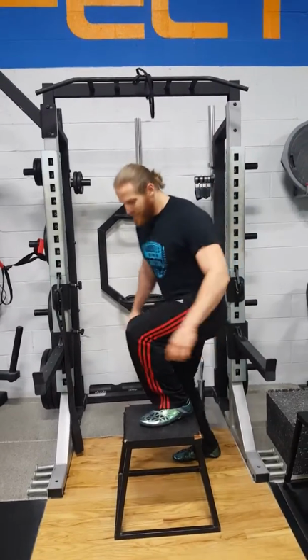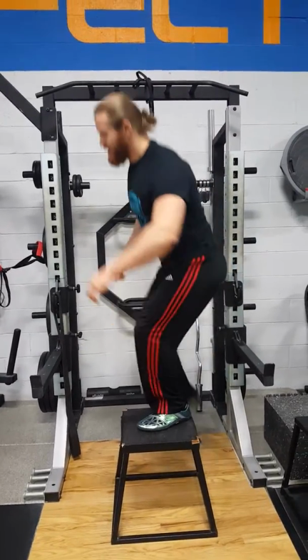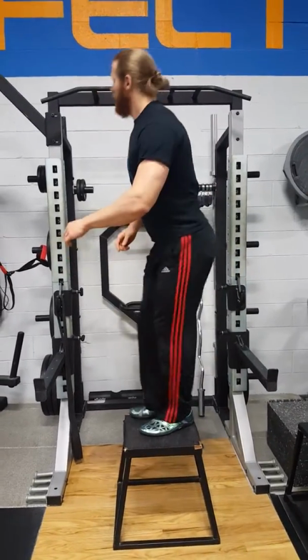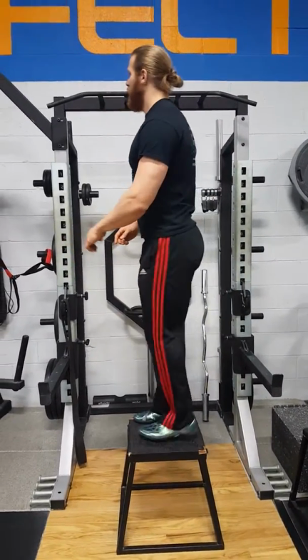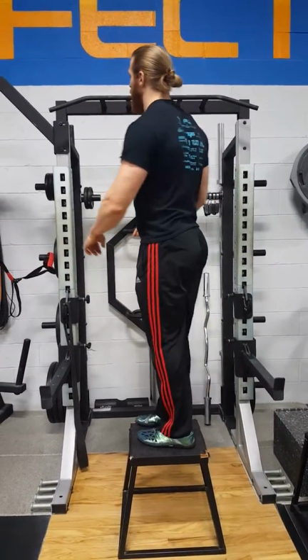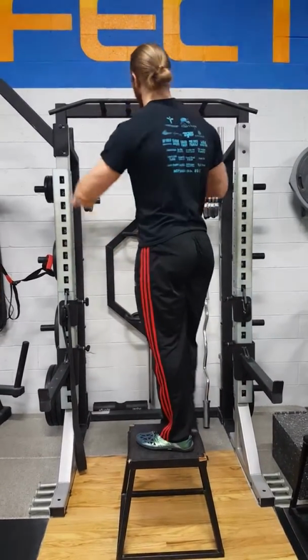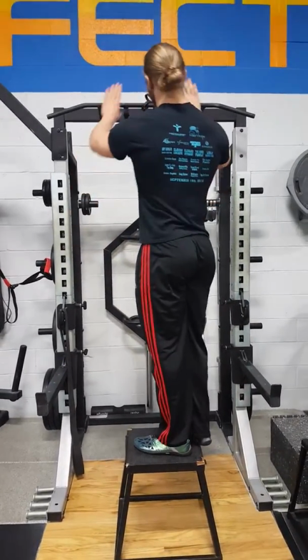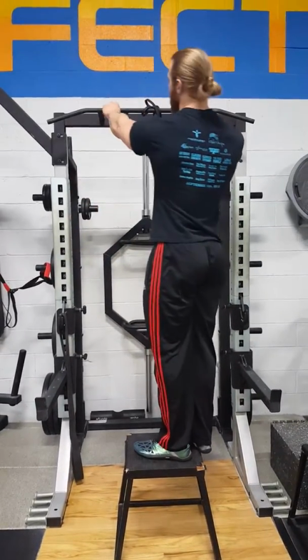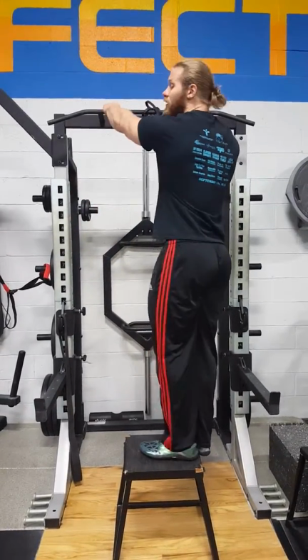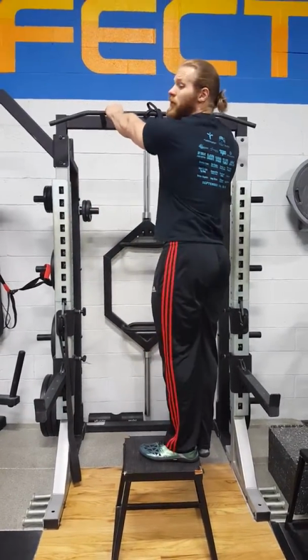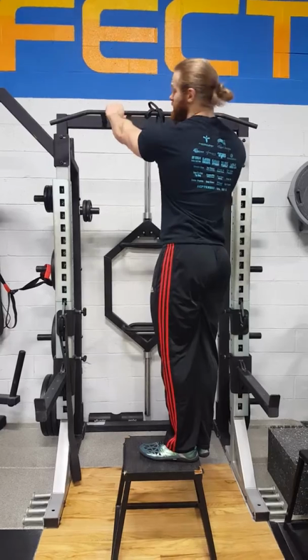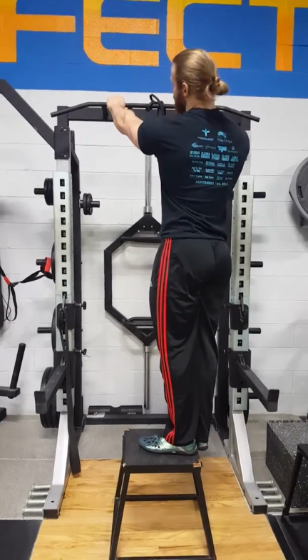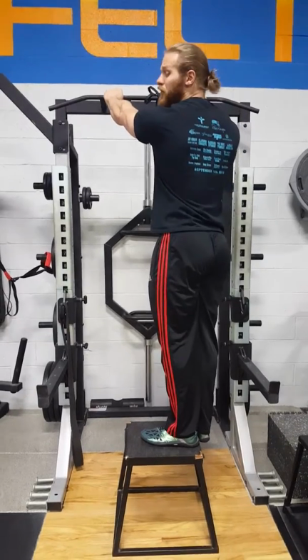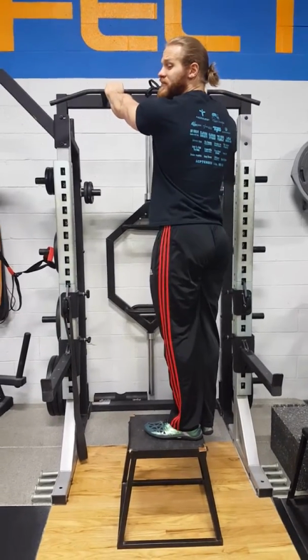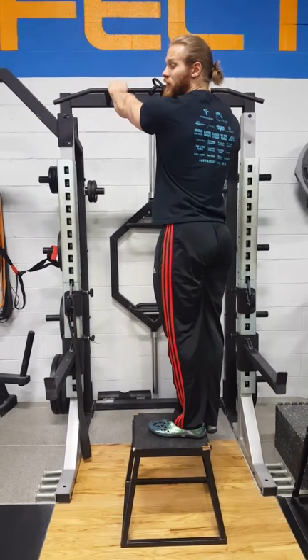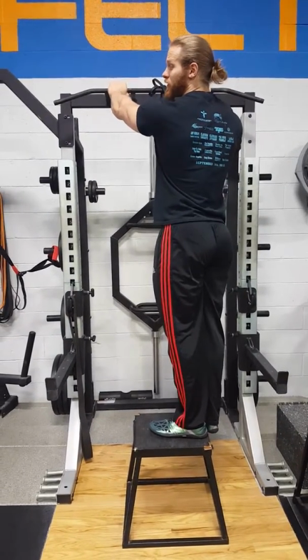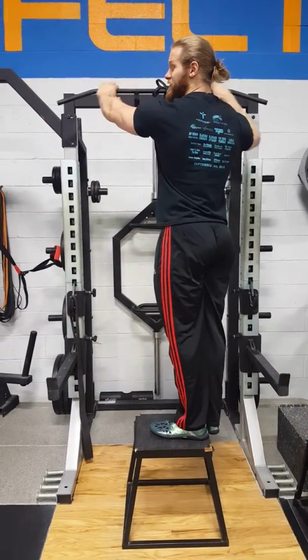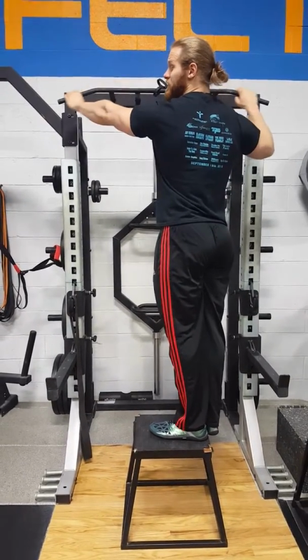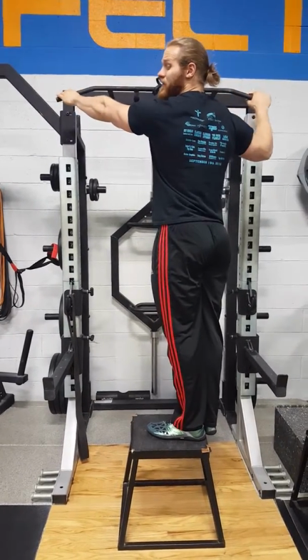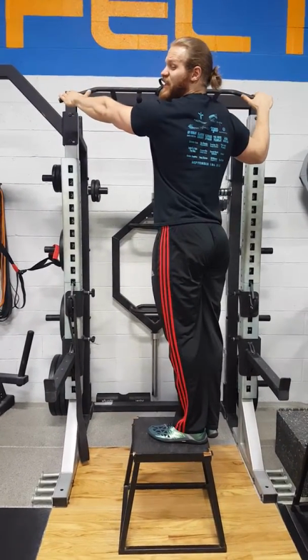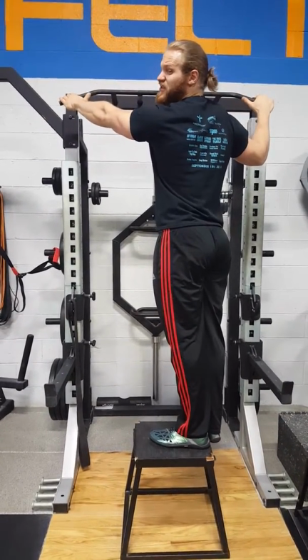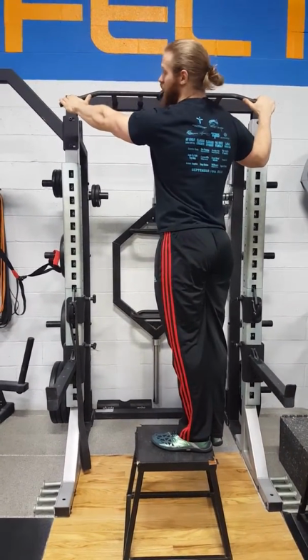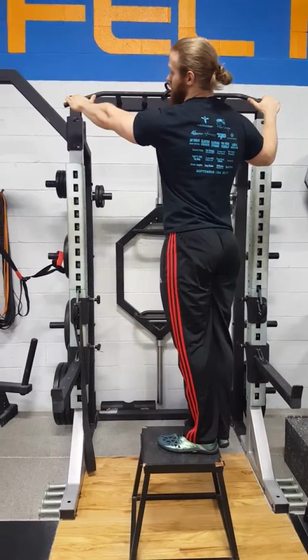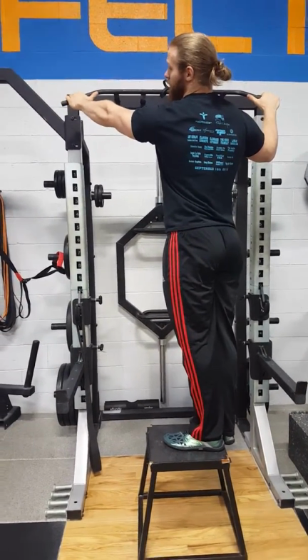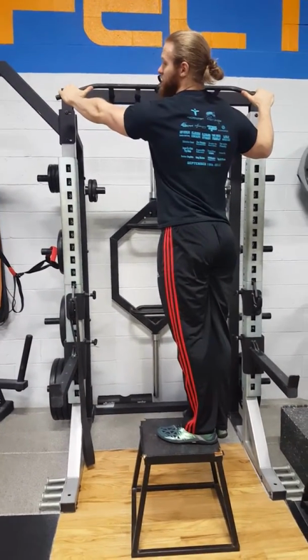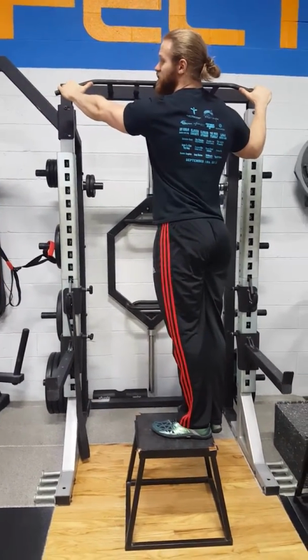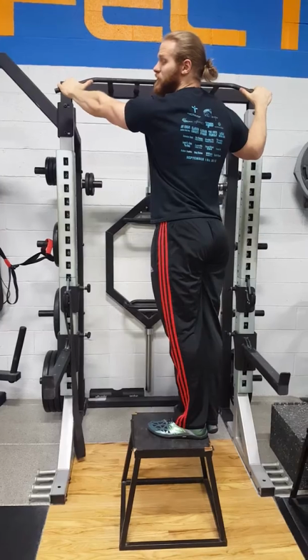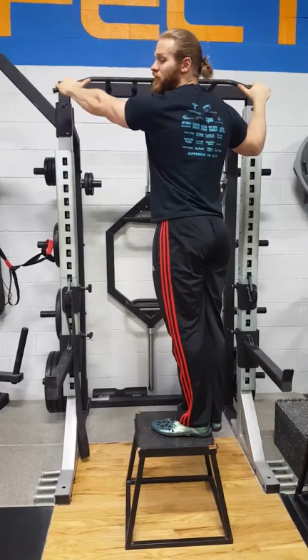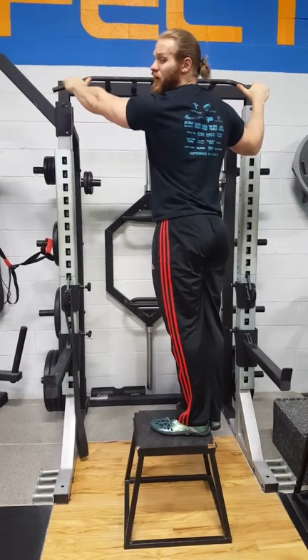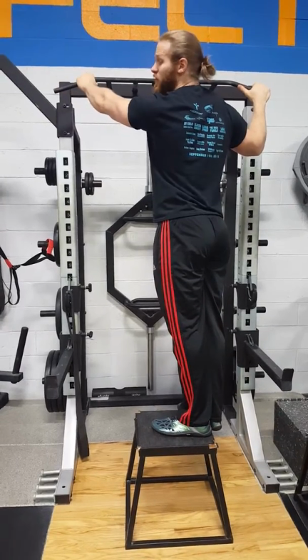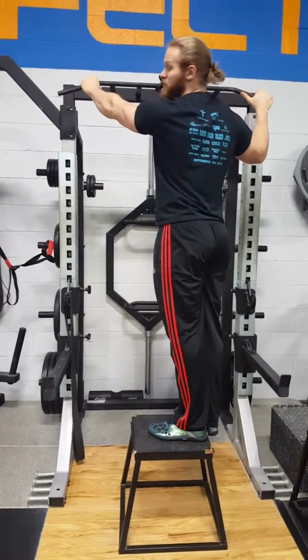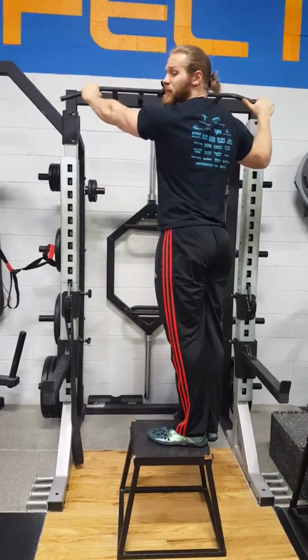Then on top, a regular pull-up grip is standard. This is where the wide grip is — out at the great edges. Usually you go about a thumb's distance apart from where the bar starts to bend.